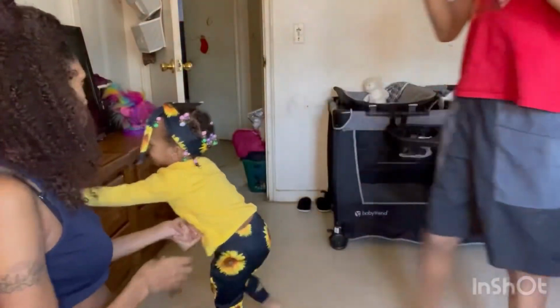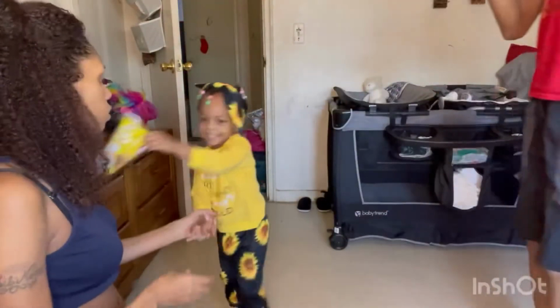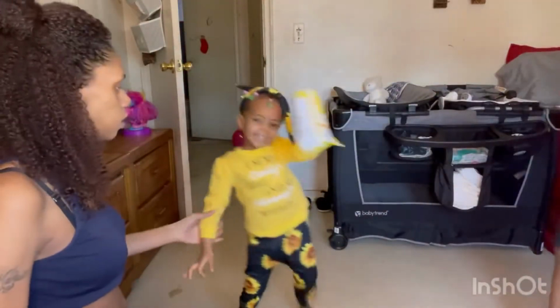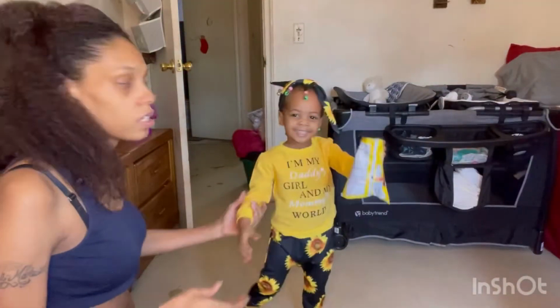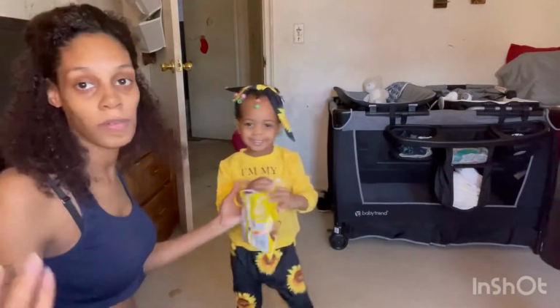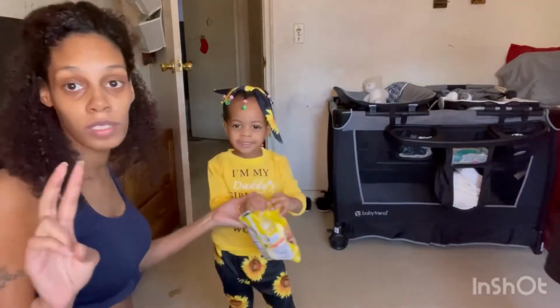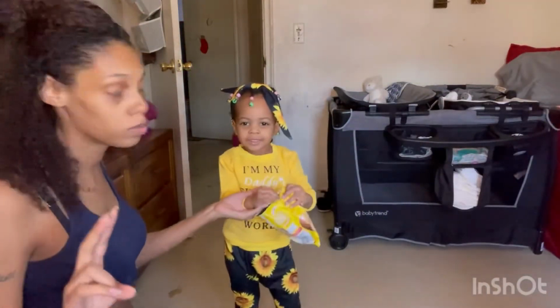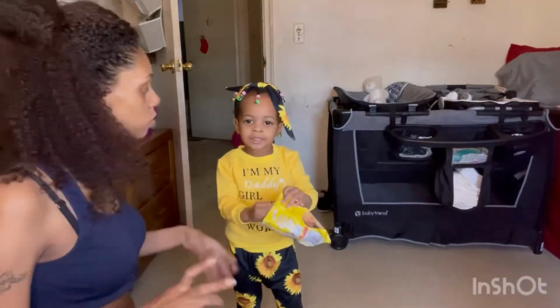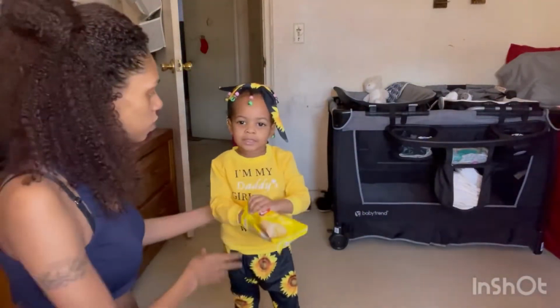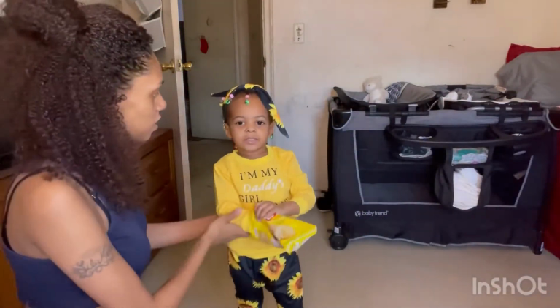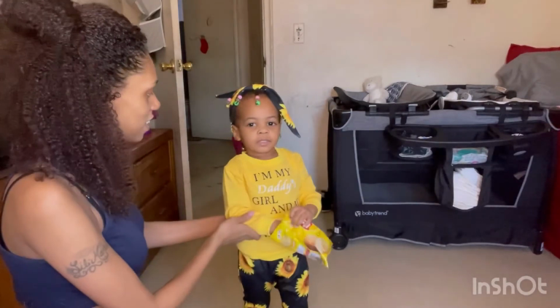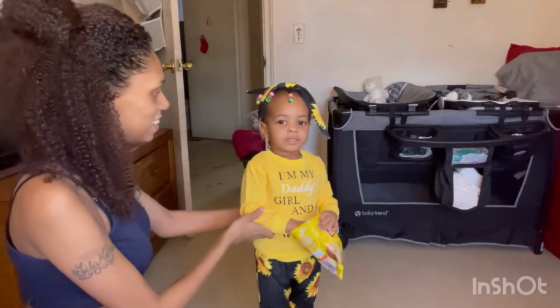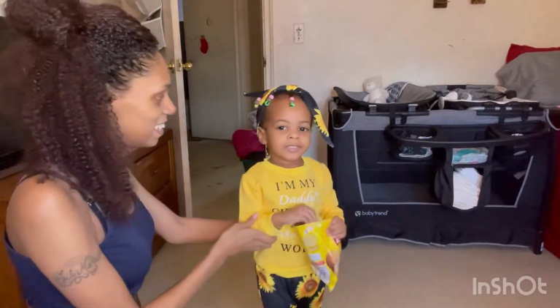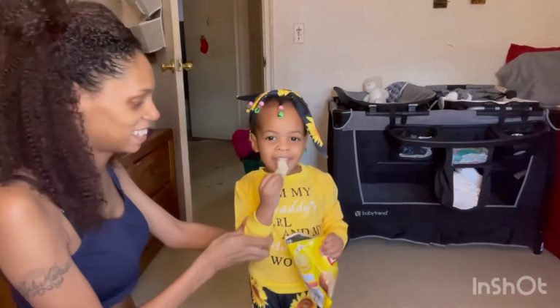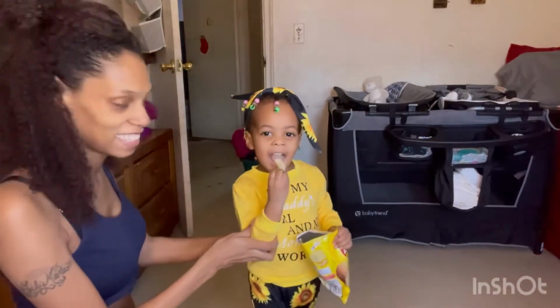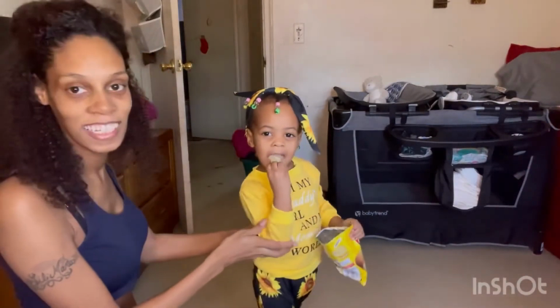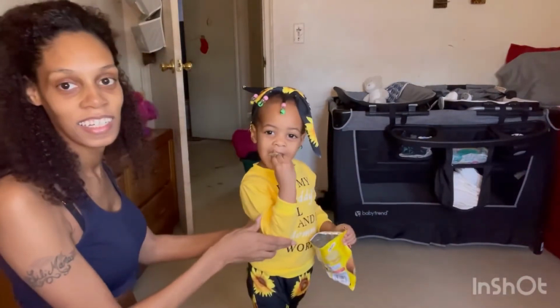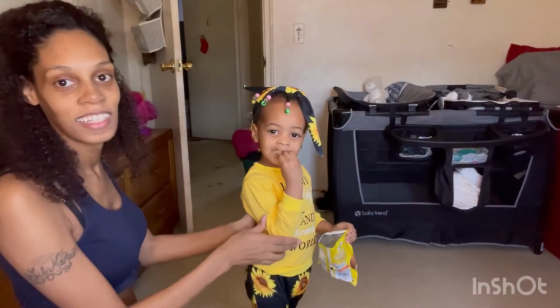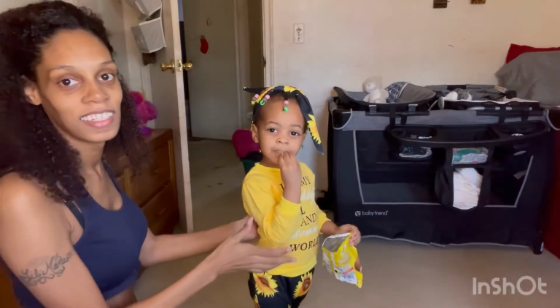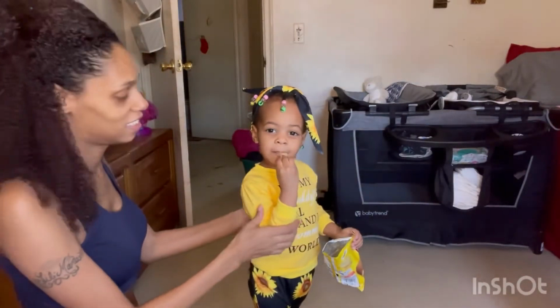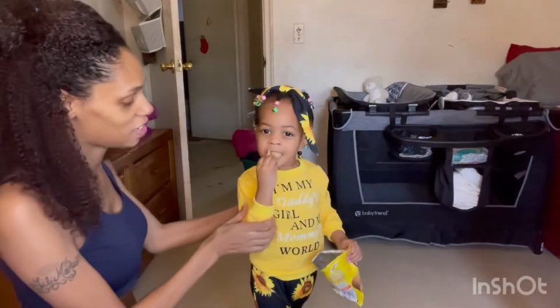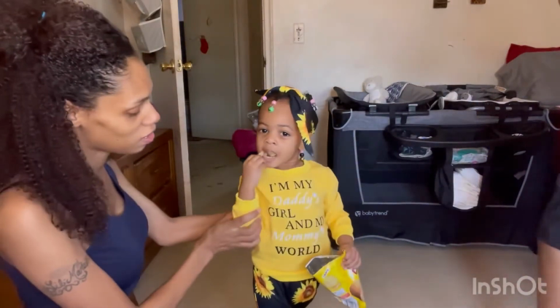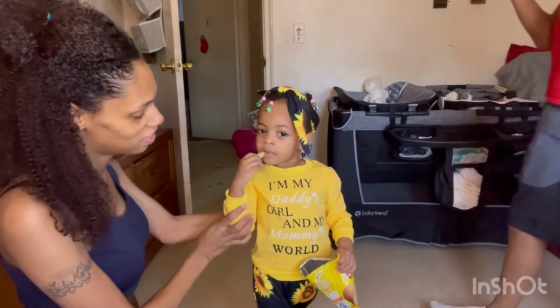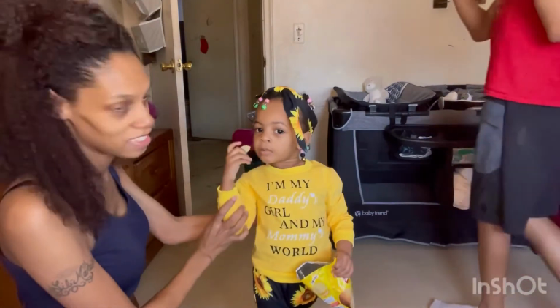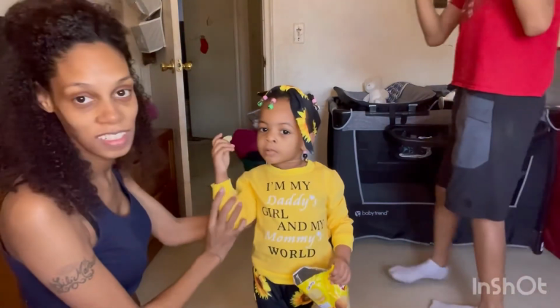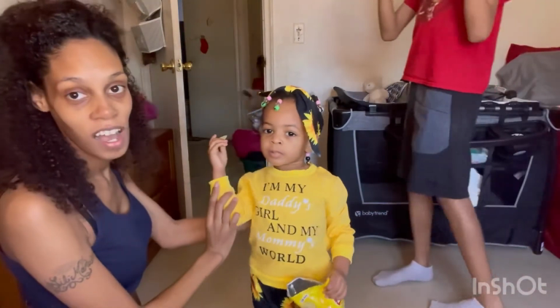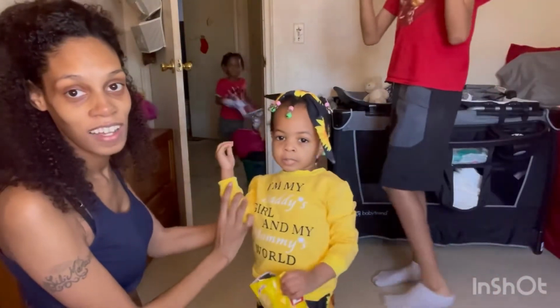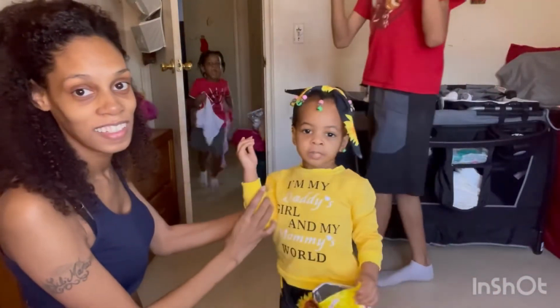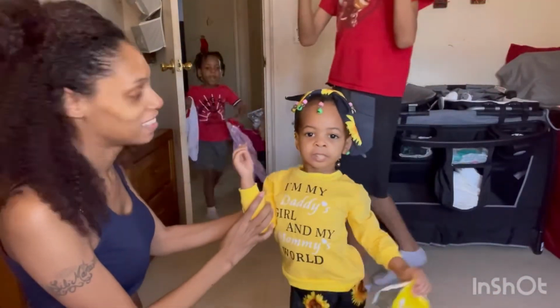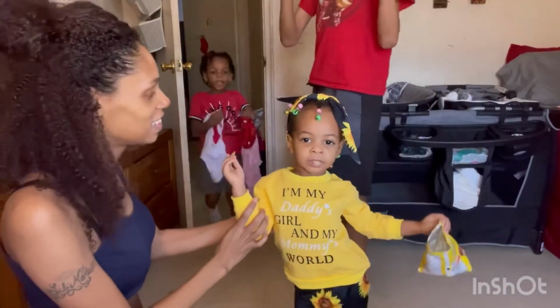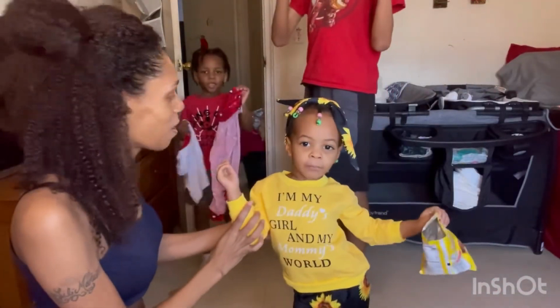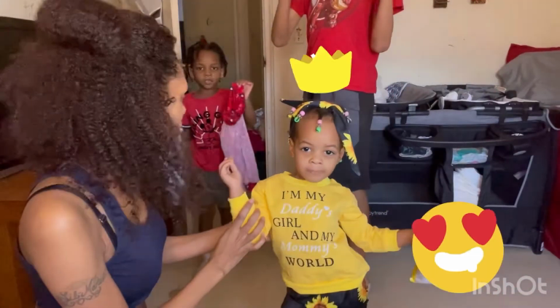Okay, this is outfit number two. Look at her! Show me your shirt. You're so pretty.